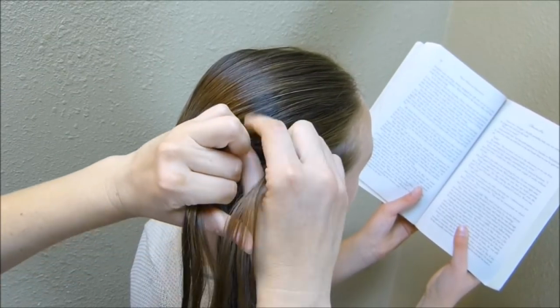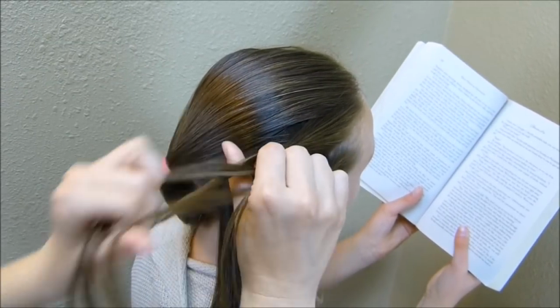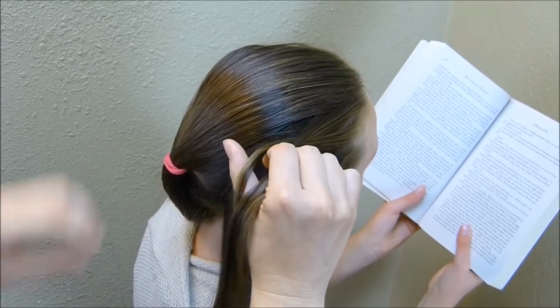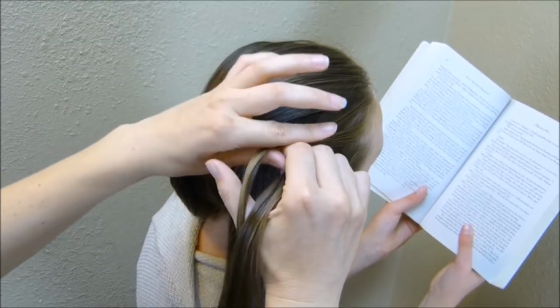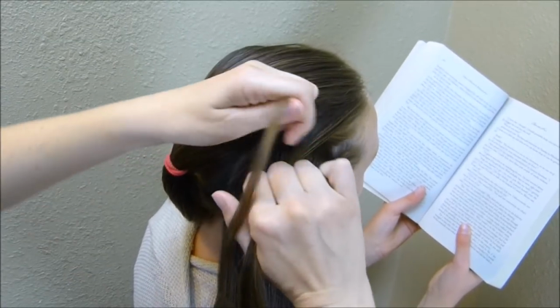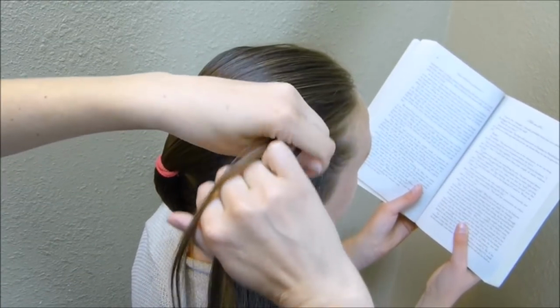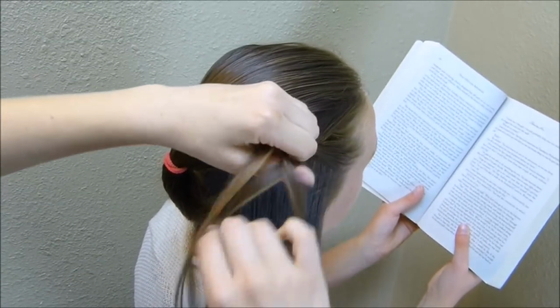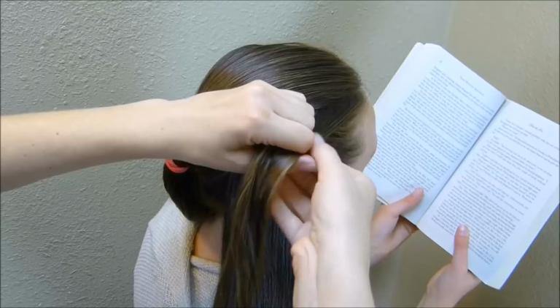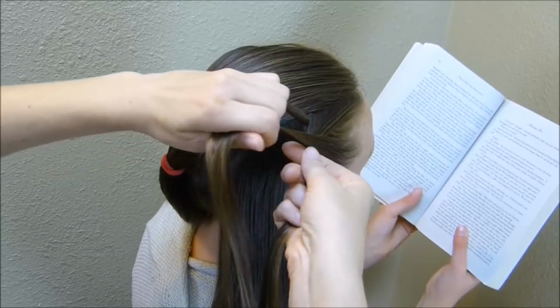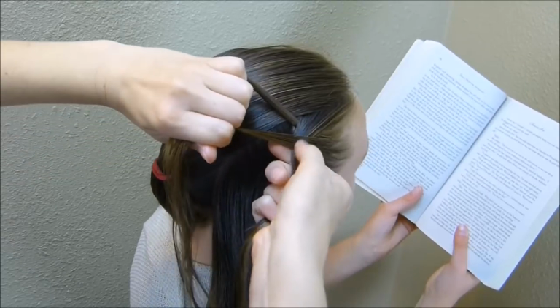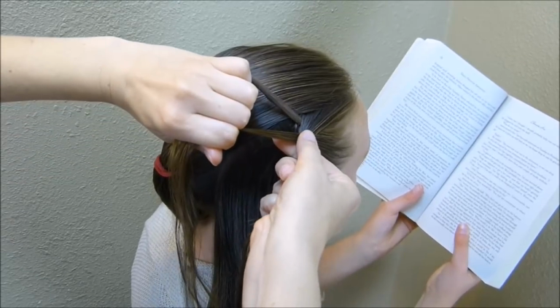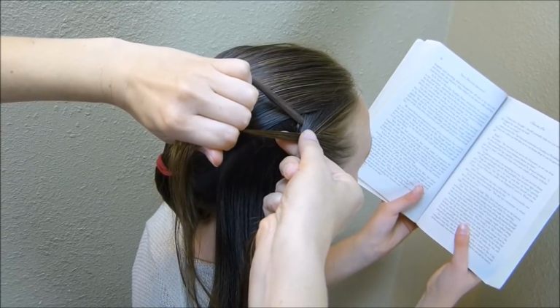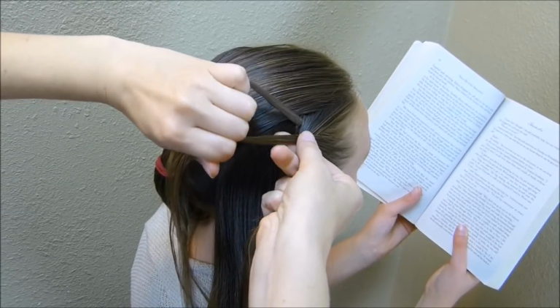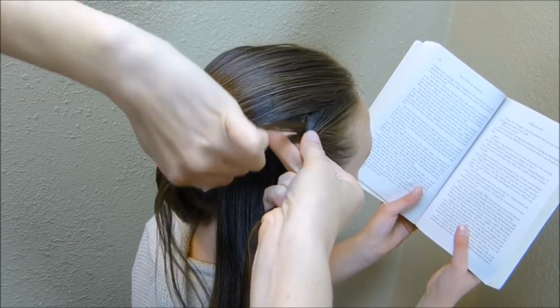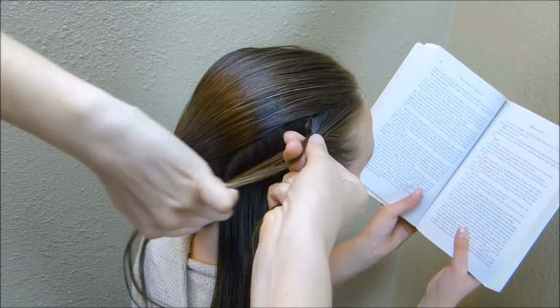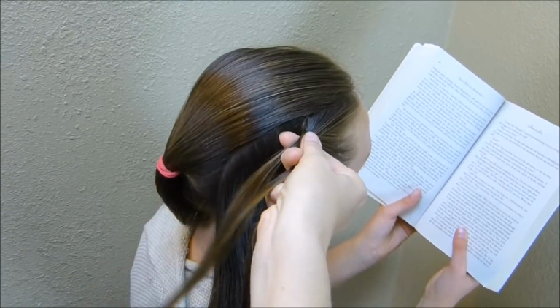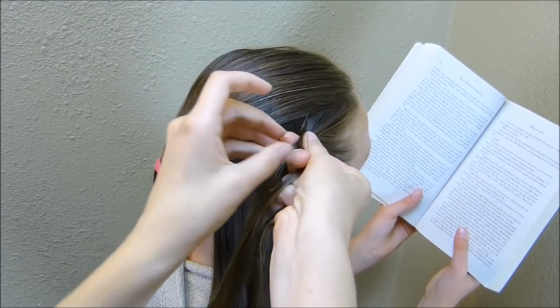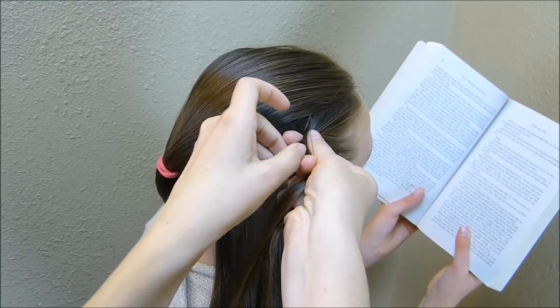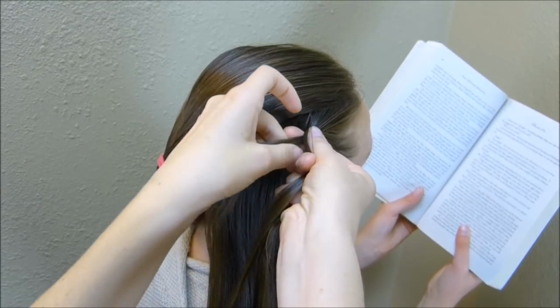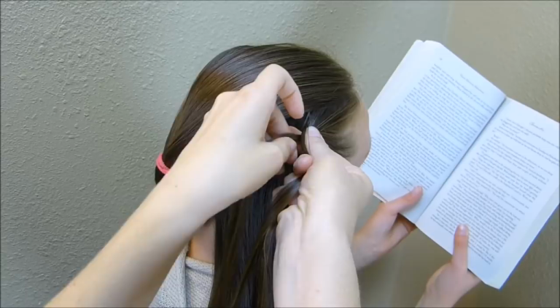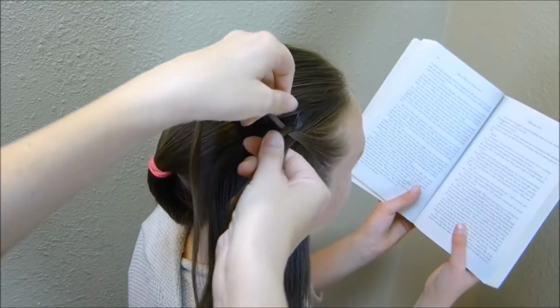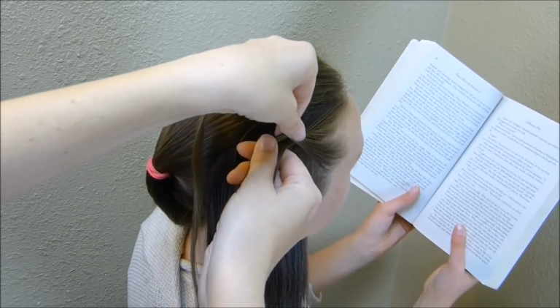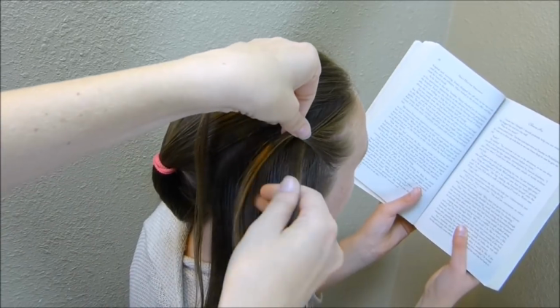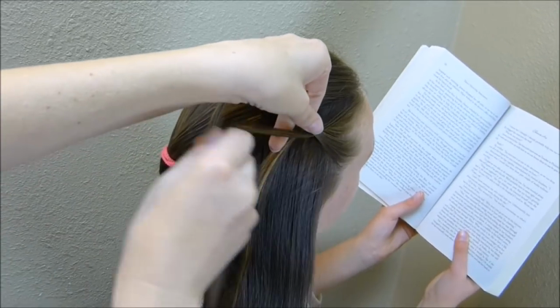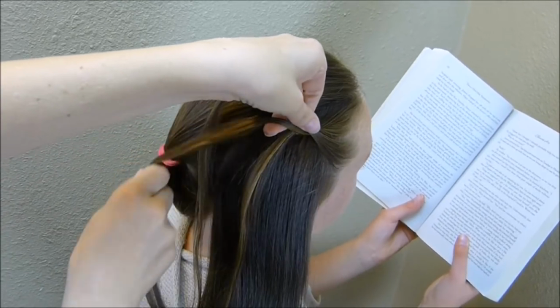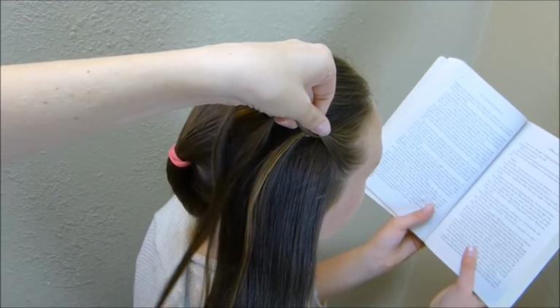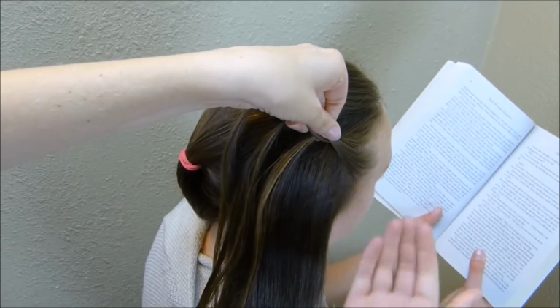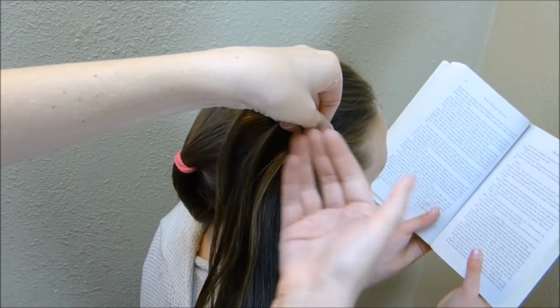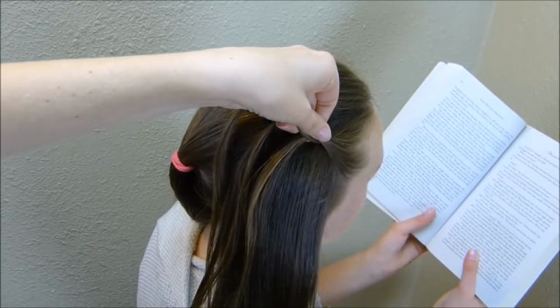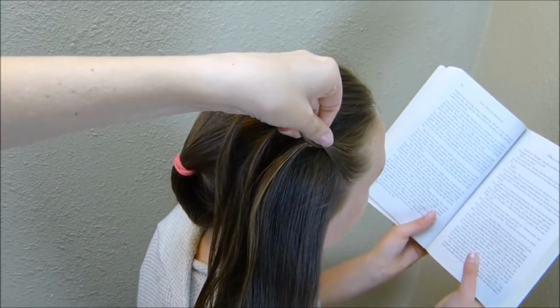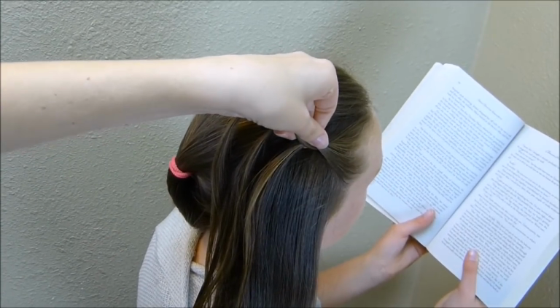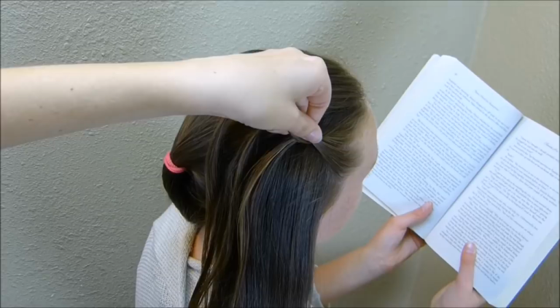I'm just splitting that in three and beginning my braid. Then here on this top strand, I'm not bringing any hair in — I'm just going to cross that over. And then on the bottom strand, I'm braiding the hair in just like a regular French braid.